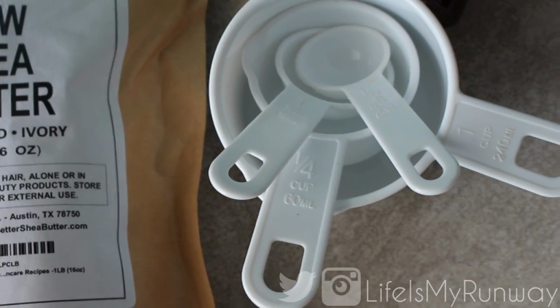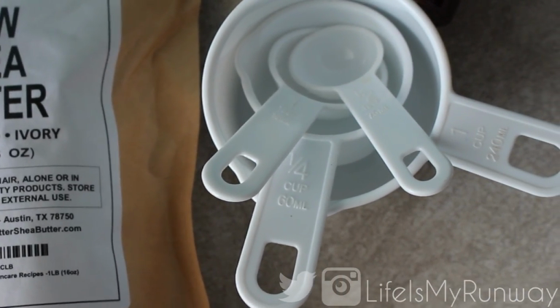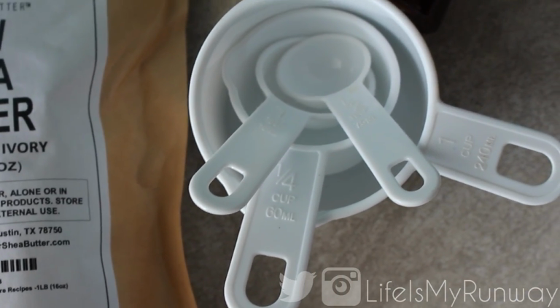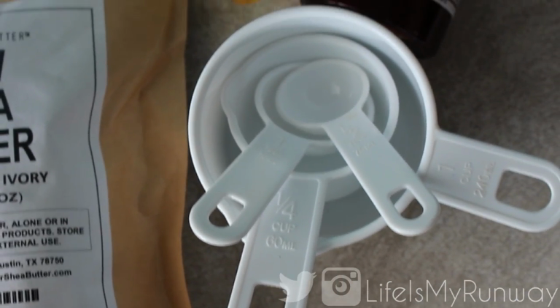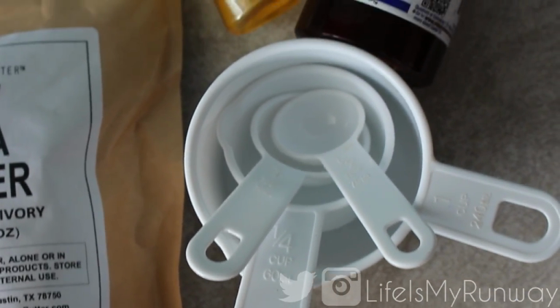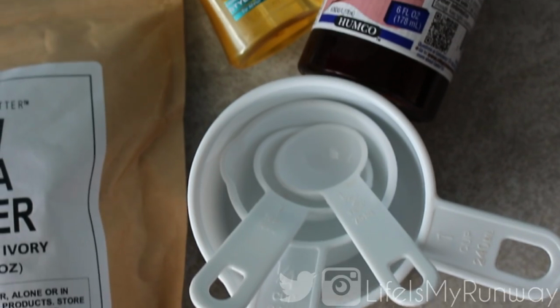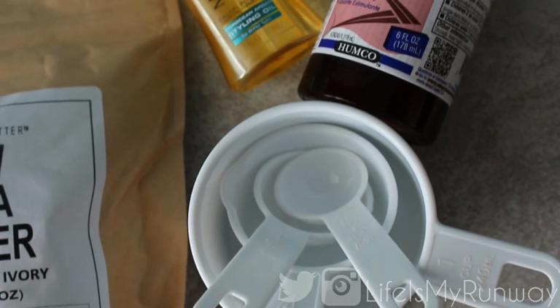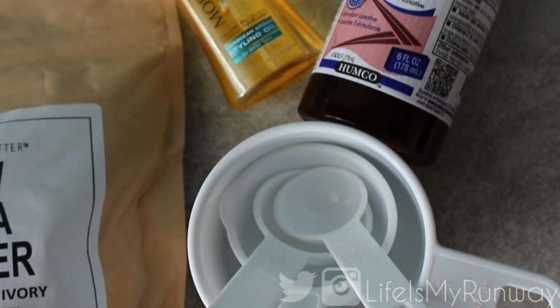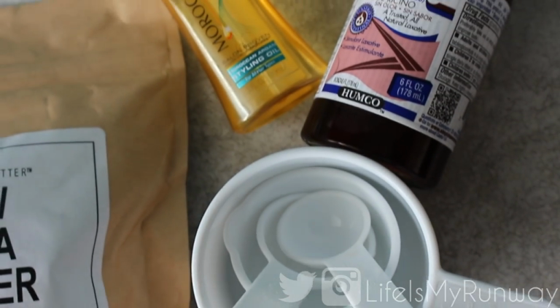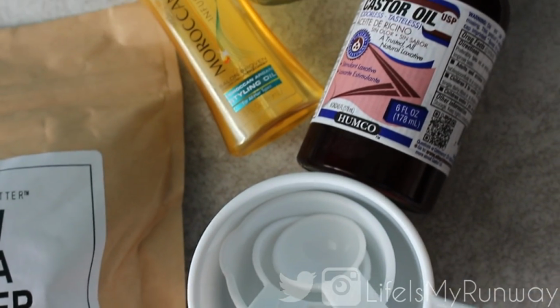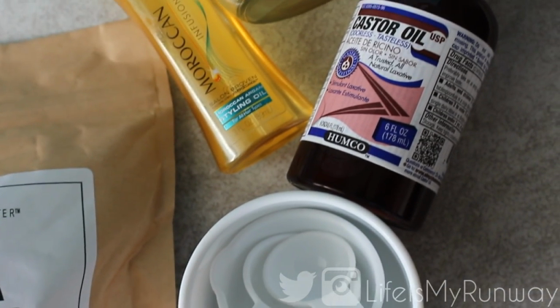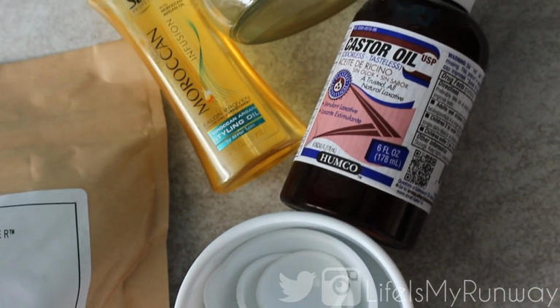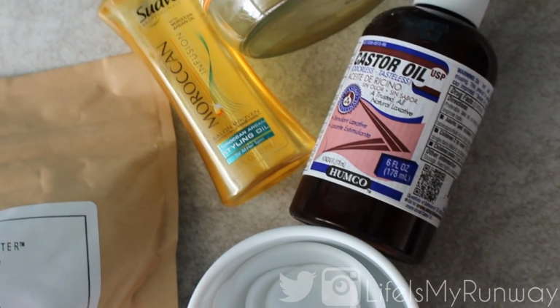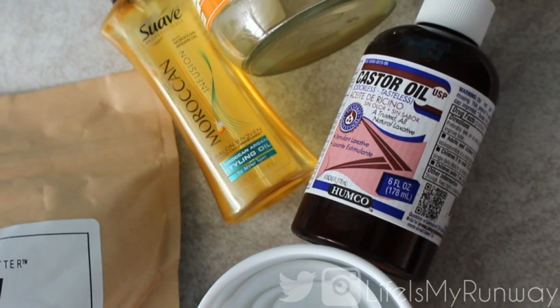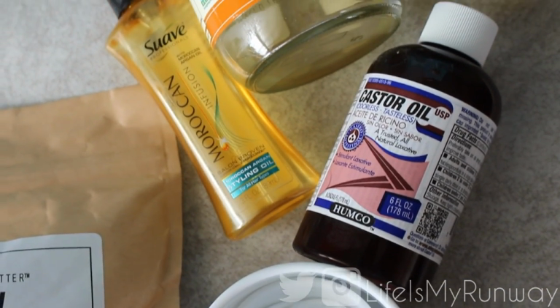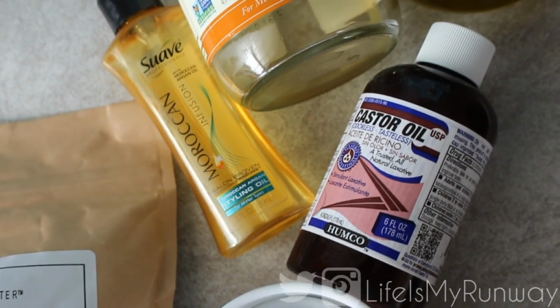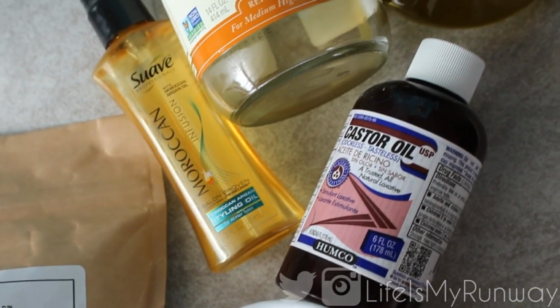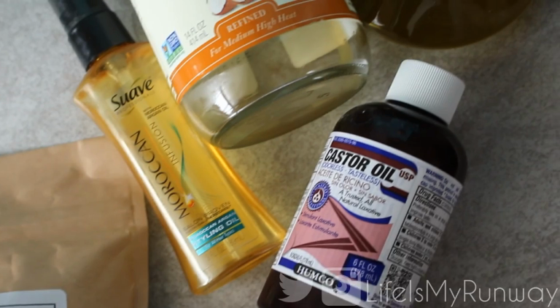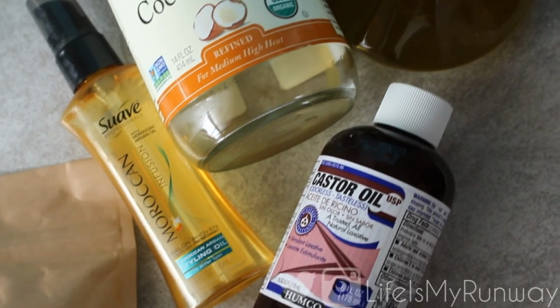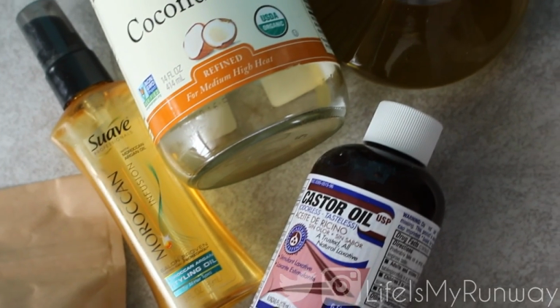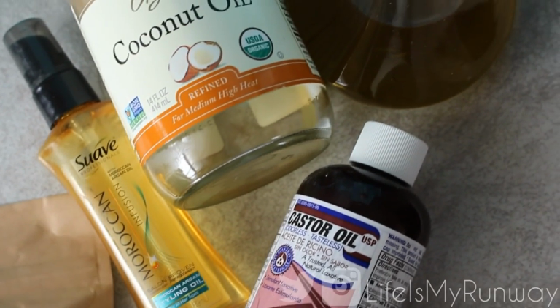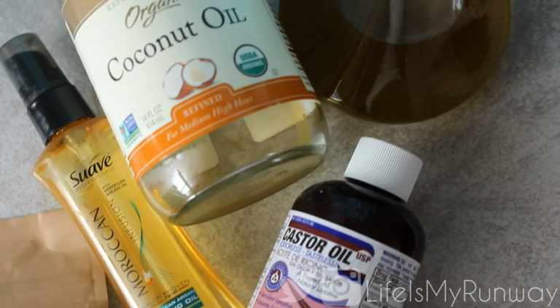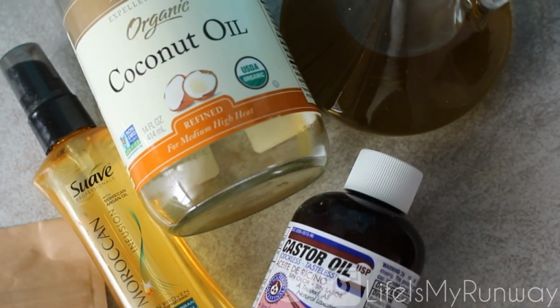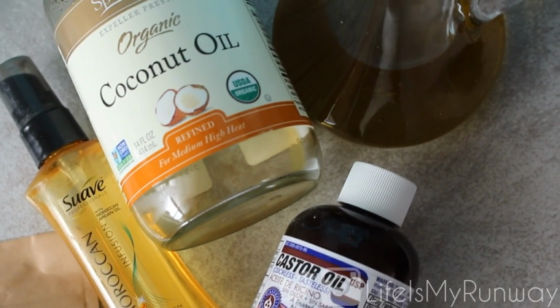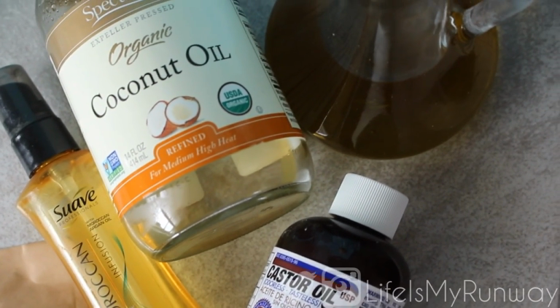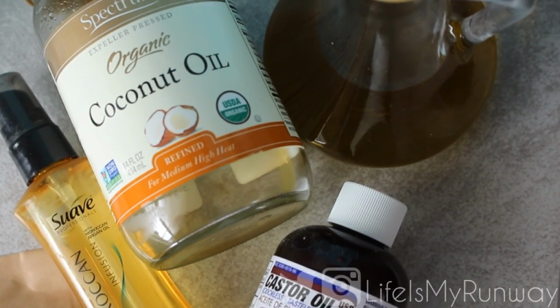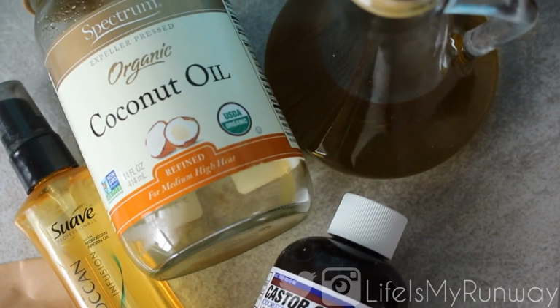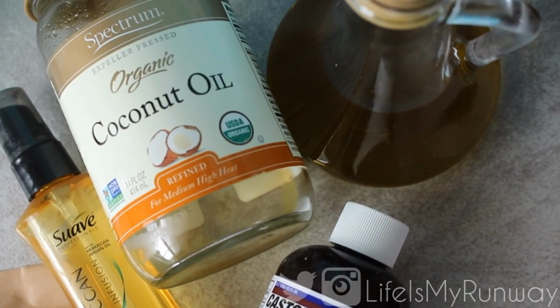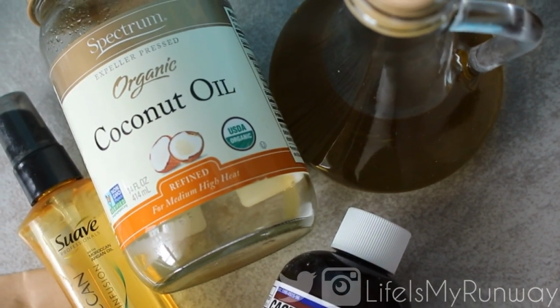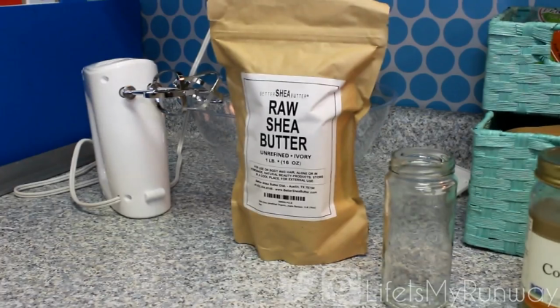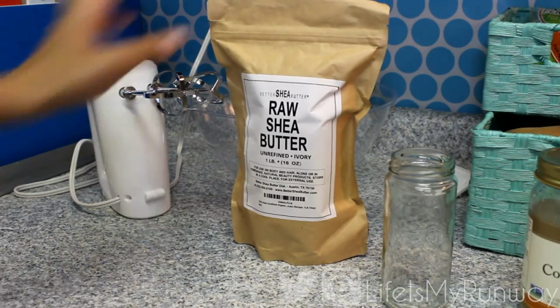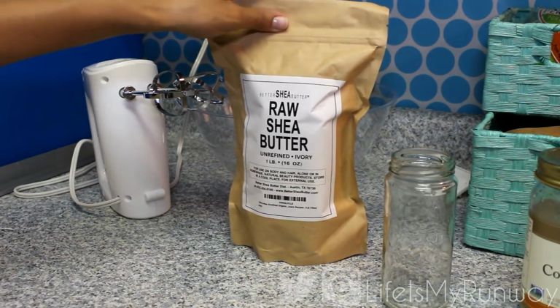So you're going to need the shea butter. You're also going to need some measuring utensils, some castor oil, Moroccan argan oil, coconut oil, and extra virgin olive oil.